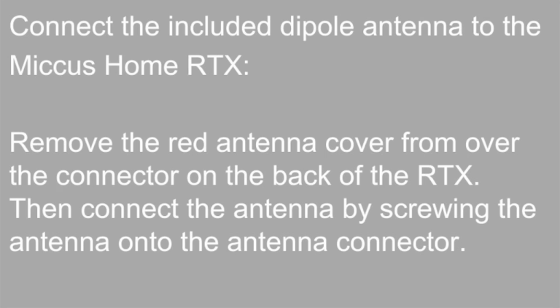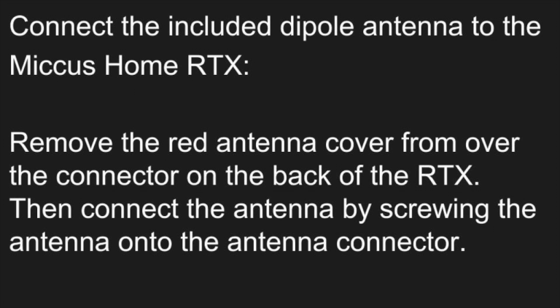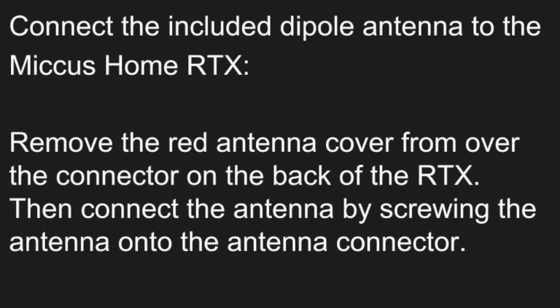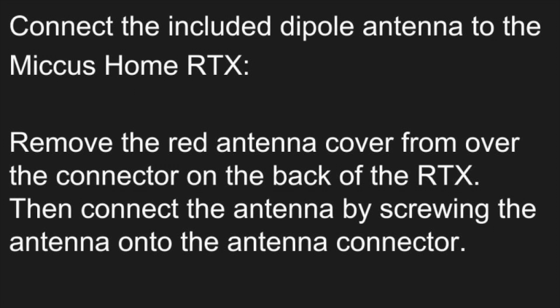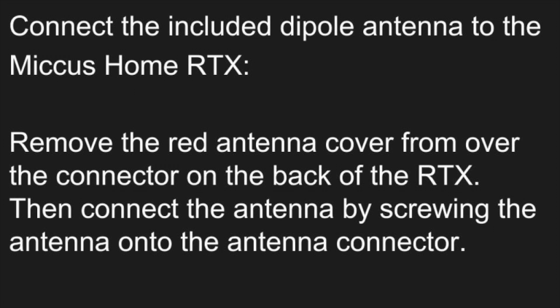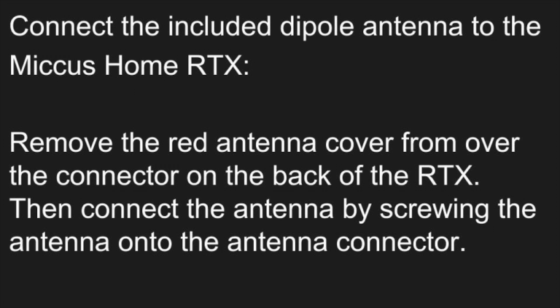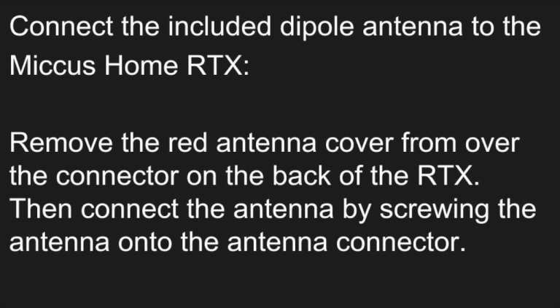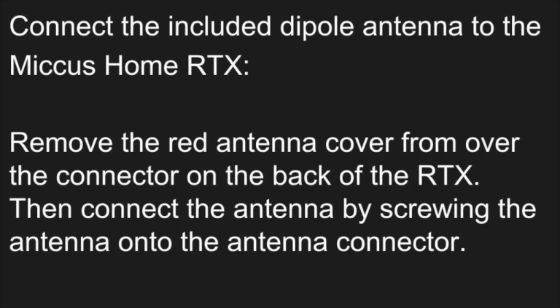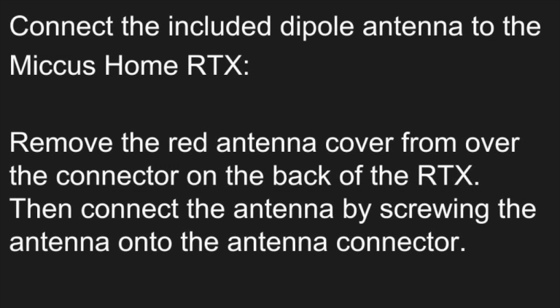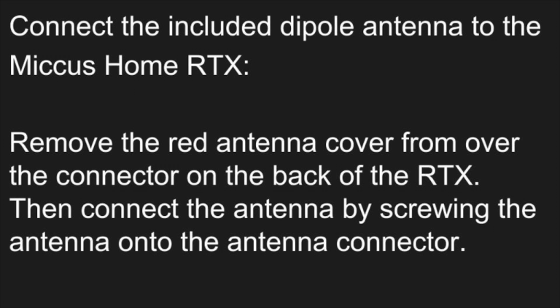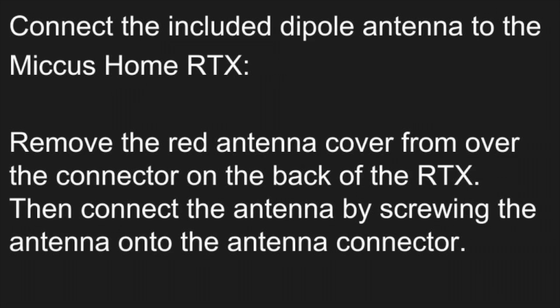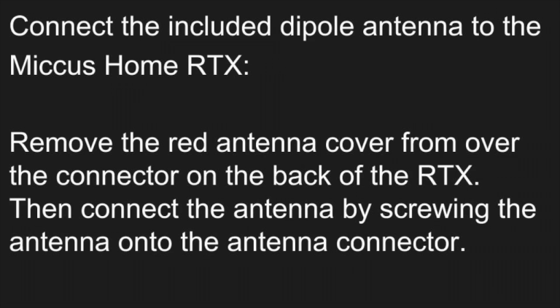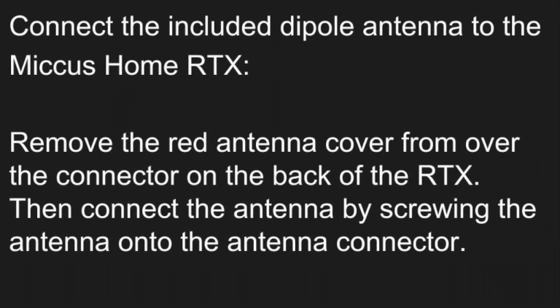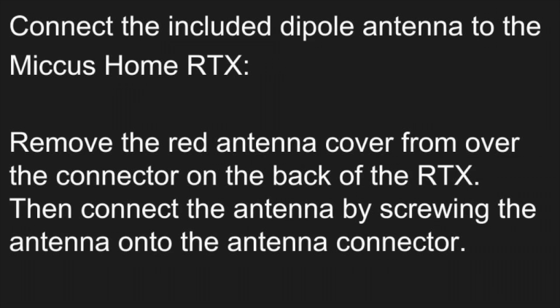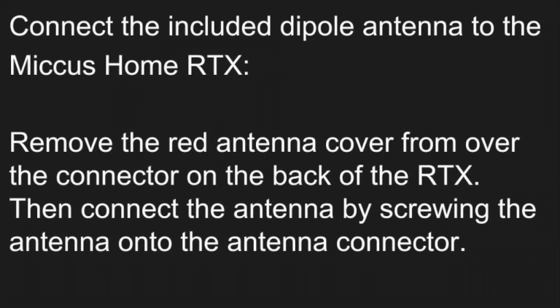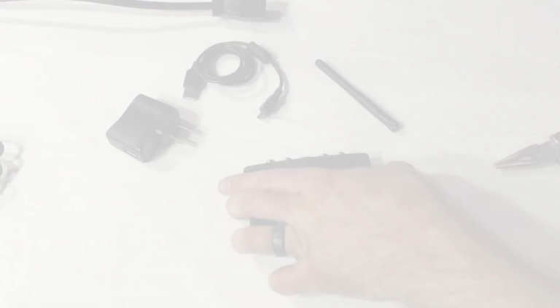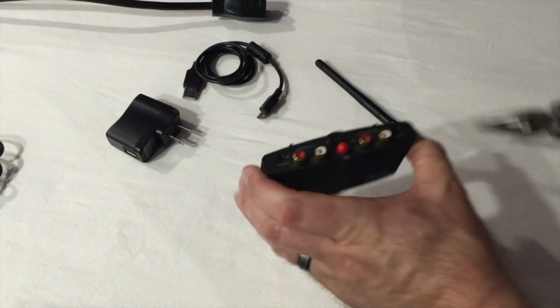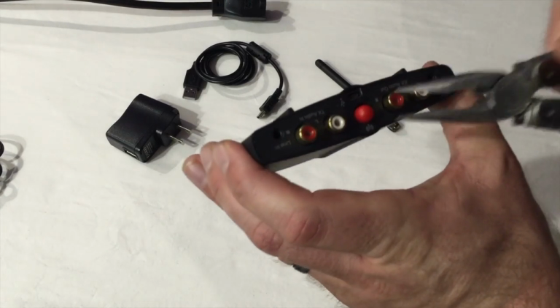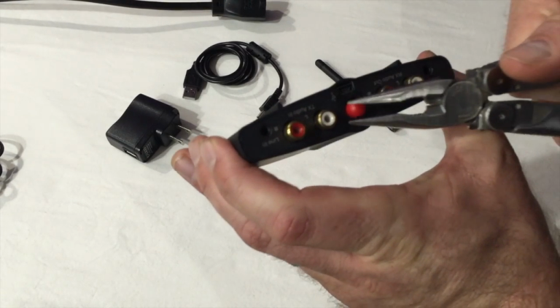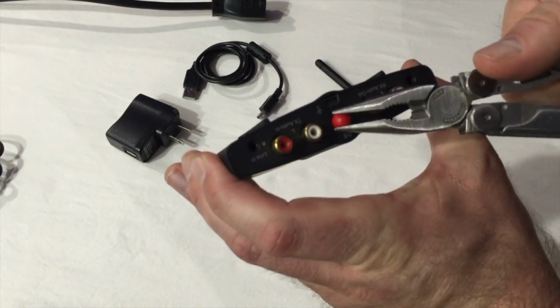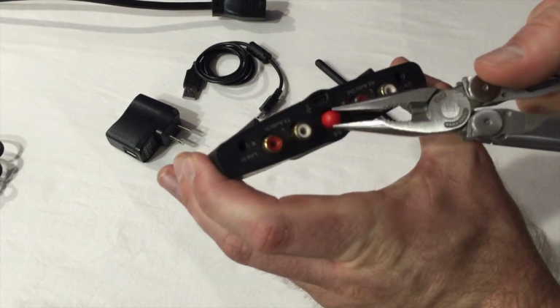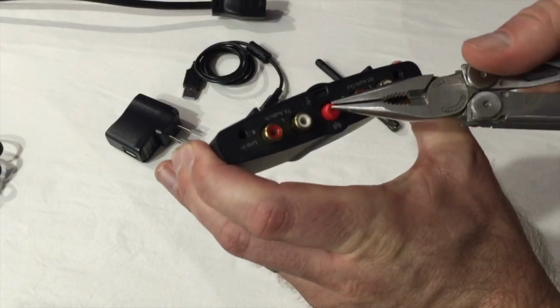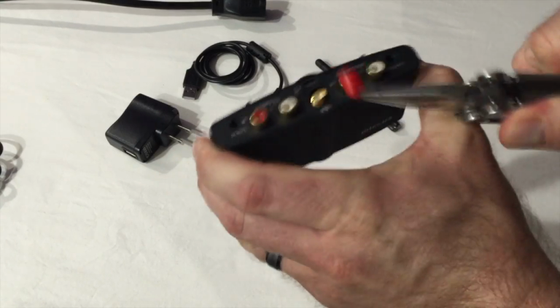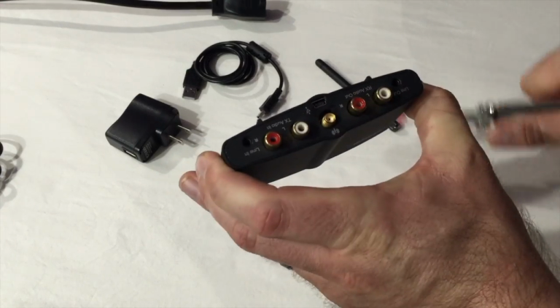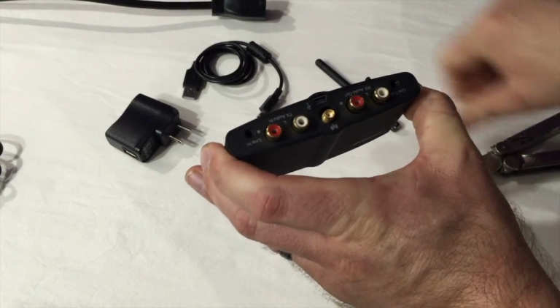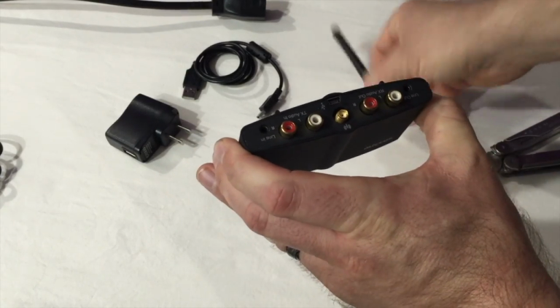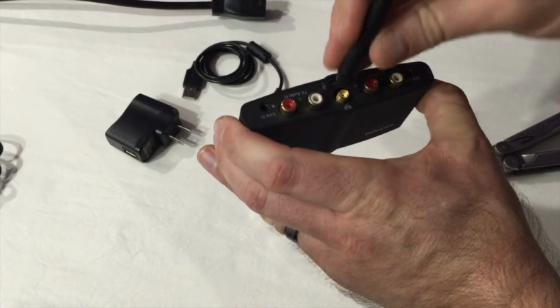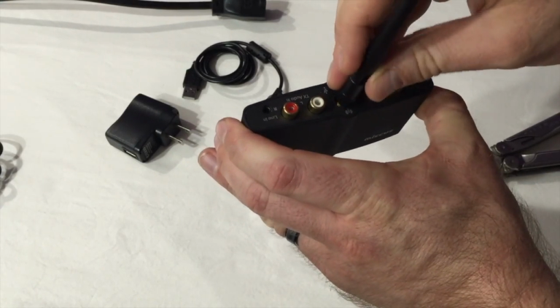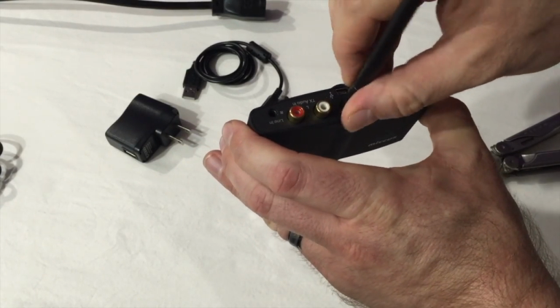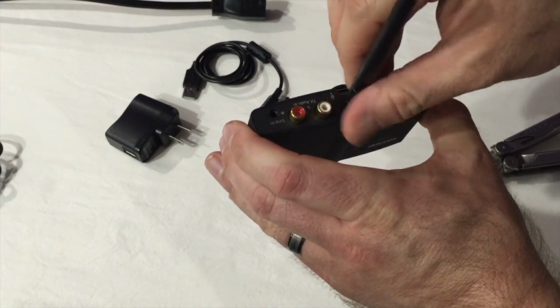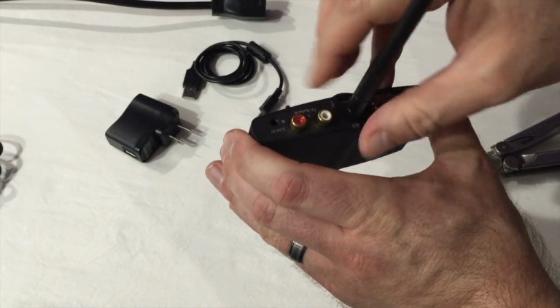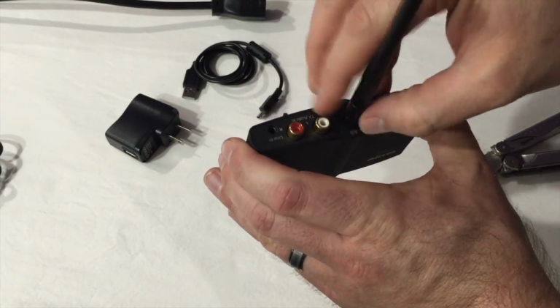Connect the included dipole antenna to the MICUS Home RTX. Start by removing the red antenna cover from over the connector on the back of the RTX. Then connect the antenna by screwing it onto the antenna connector.